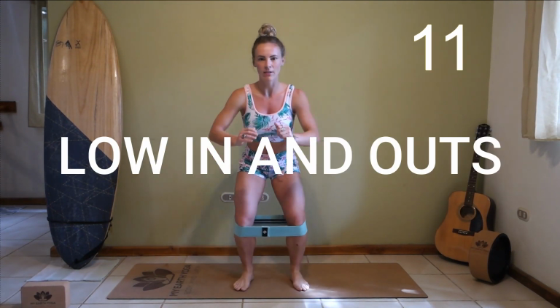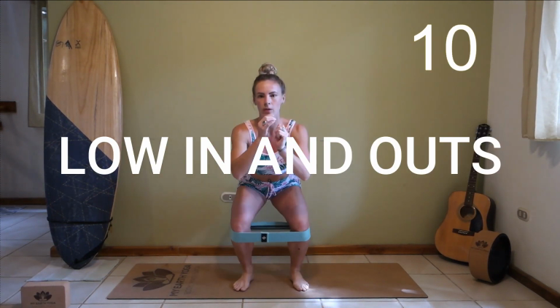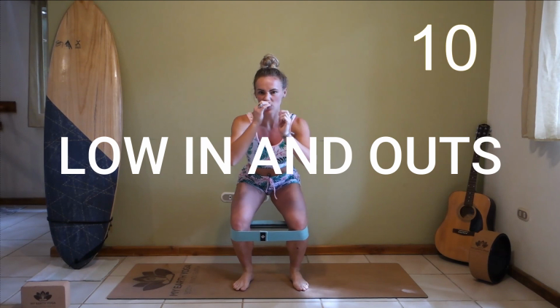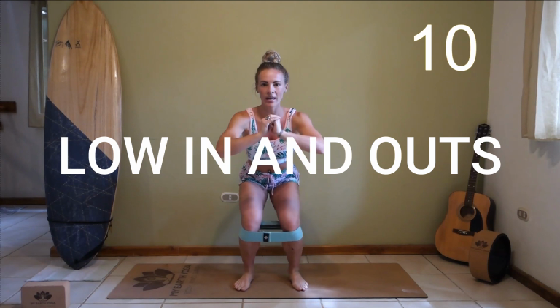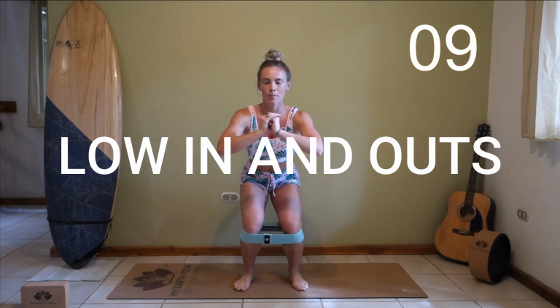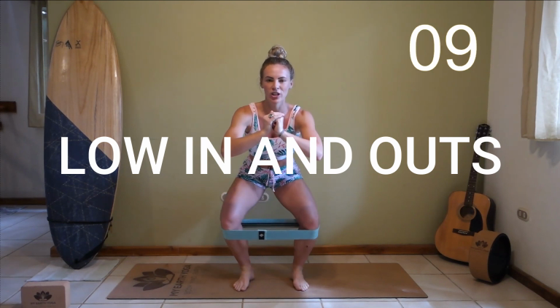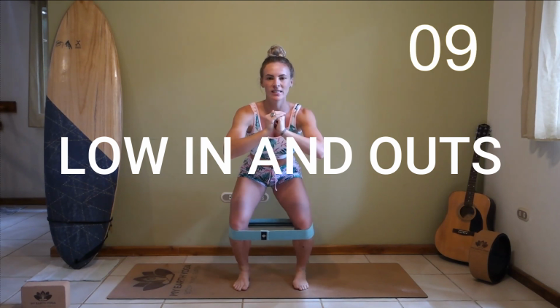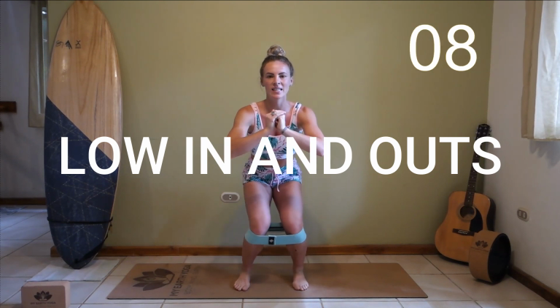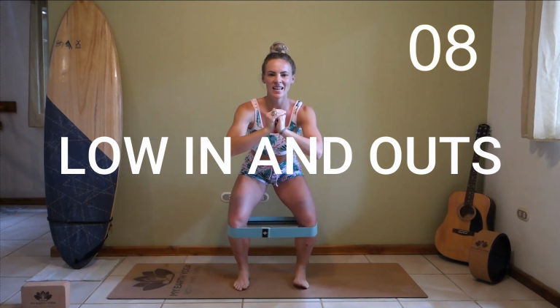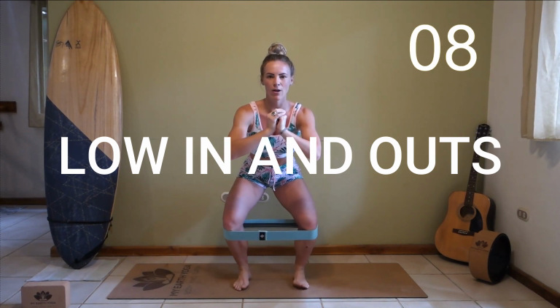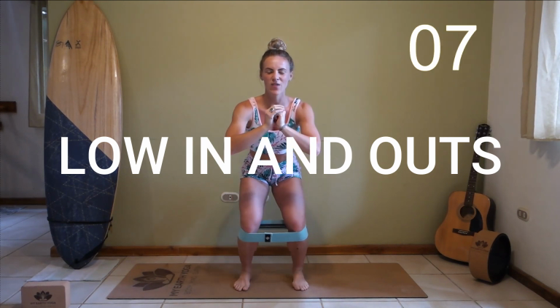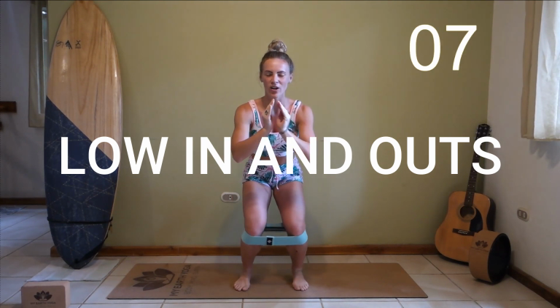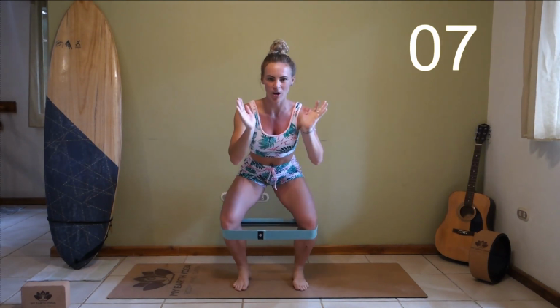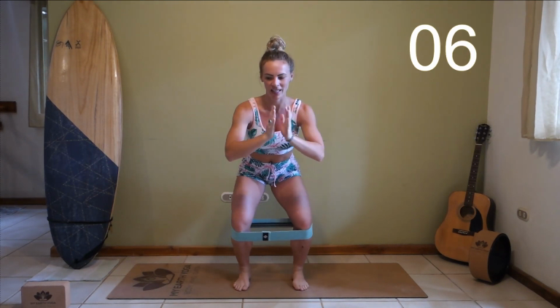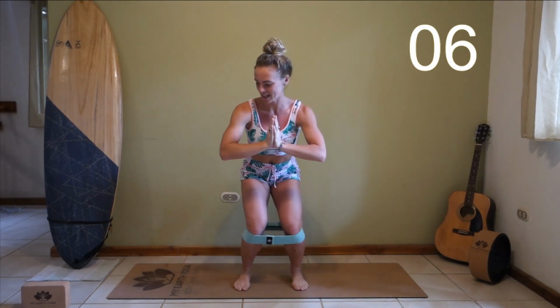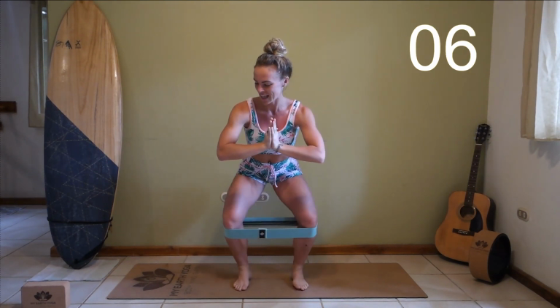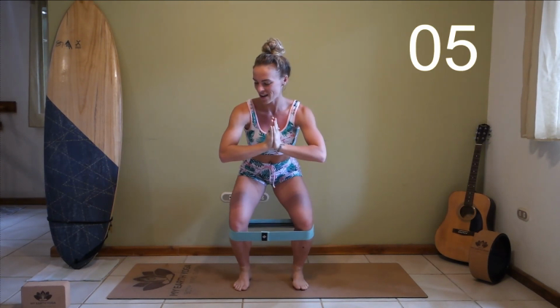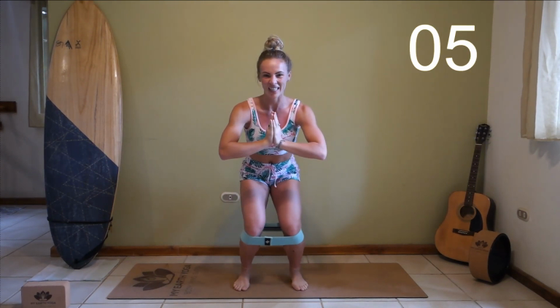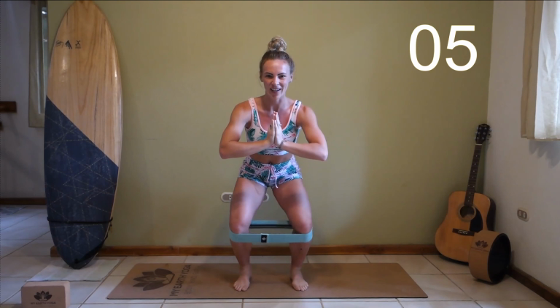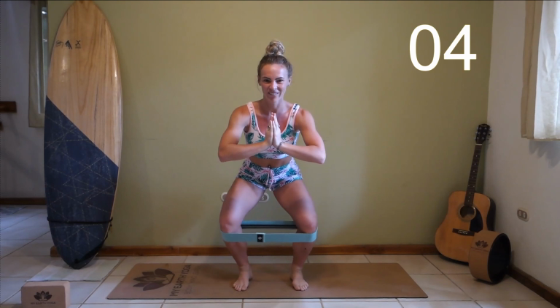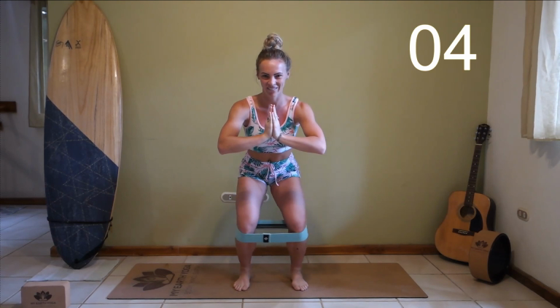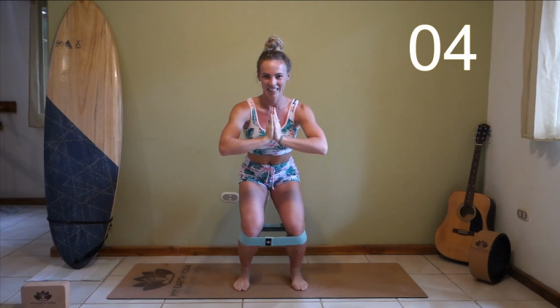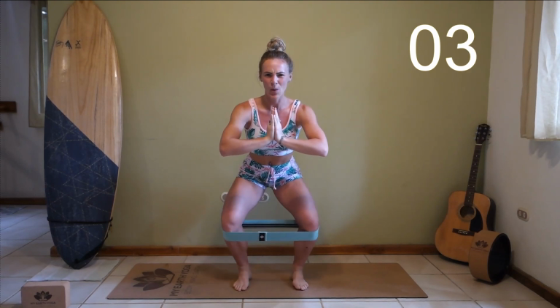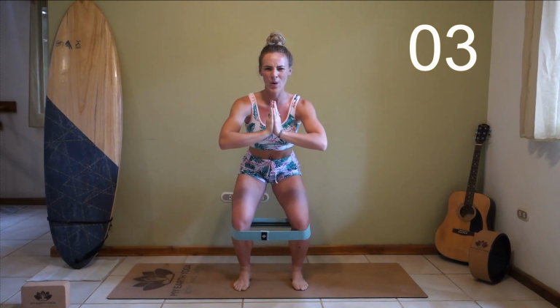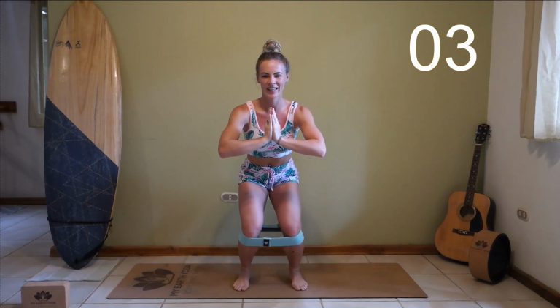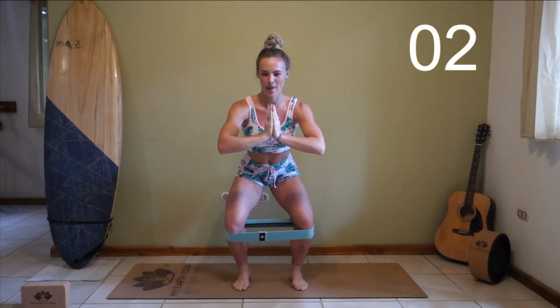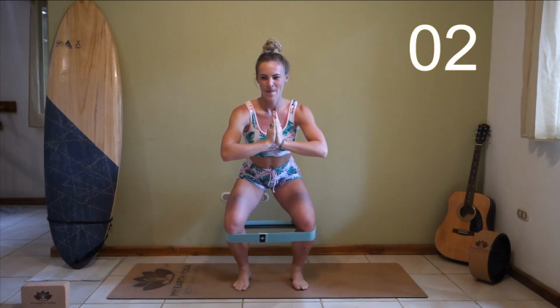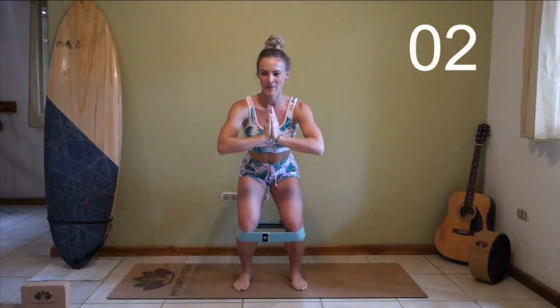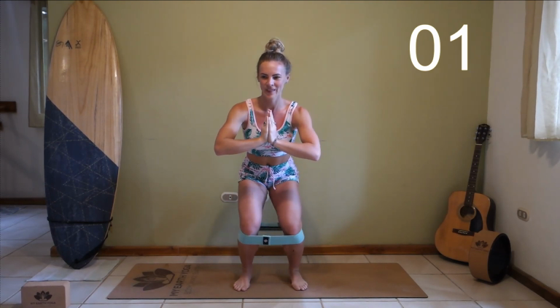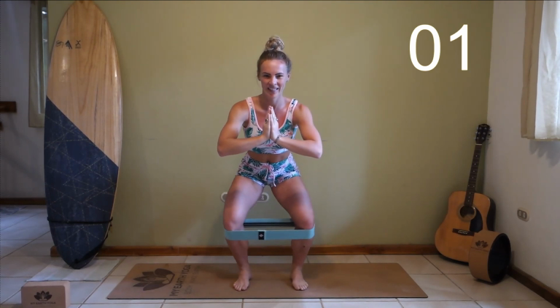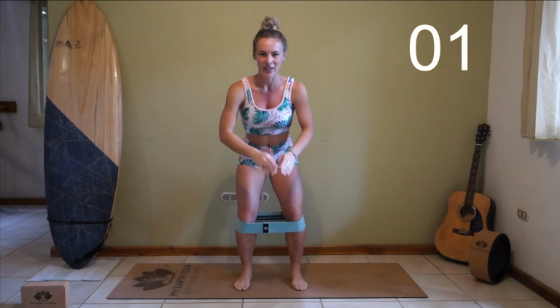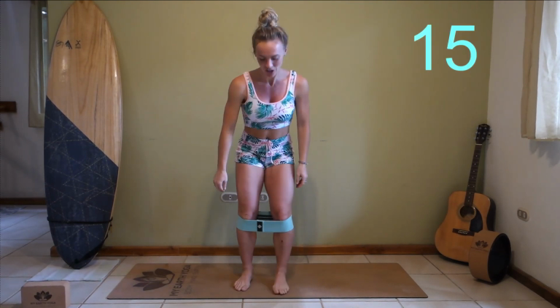Down into a low squat, pushing those knees in and out as far as you possibly can. Last five seconds, here we go. Great job.